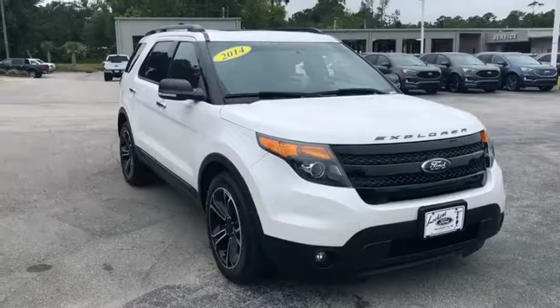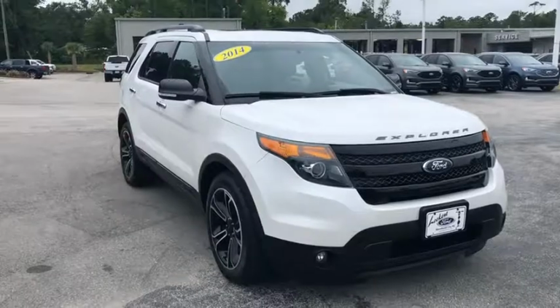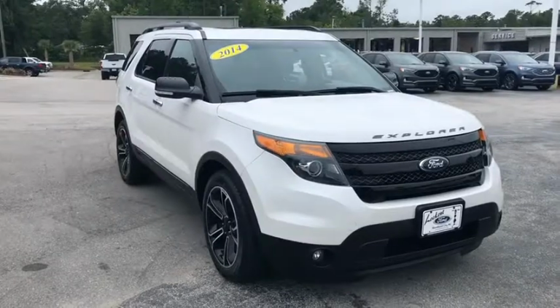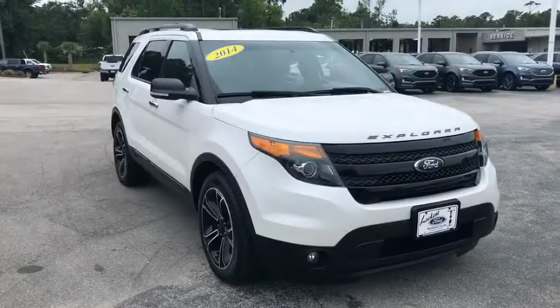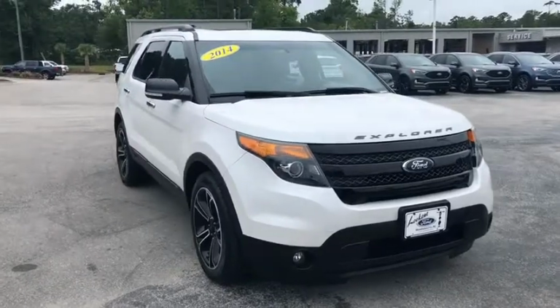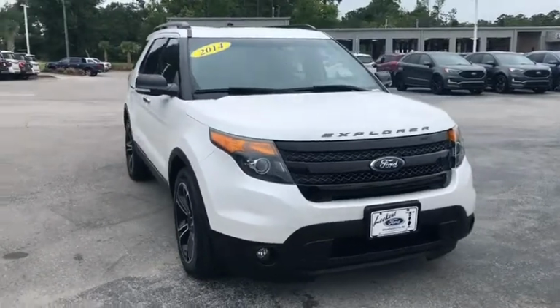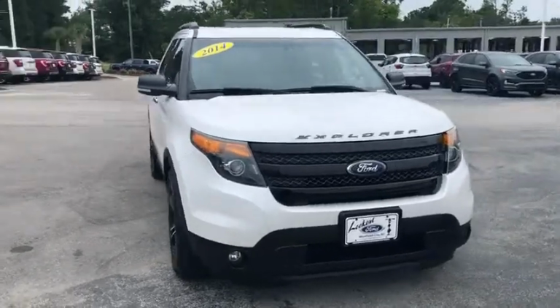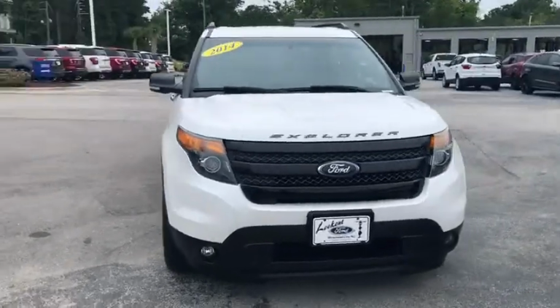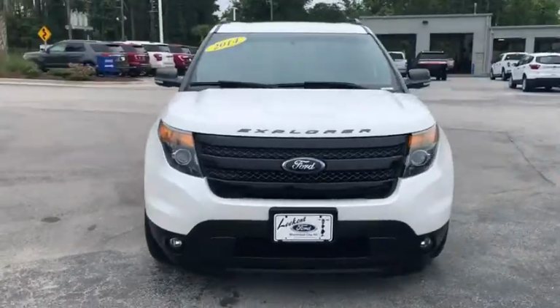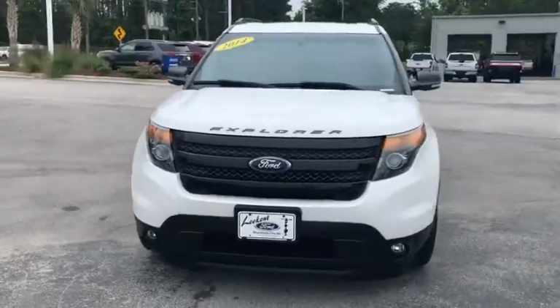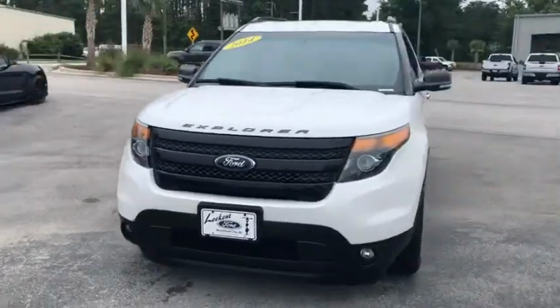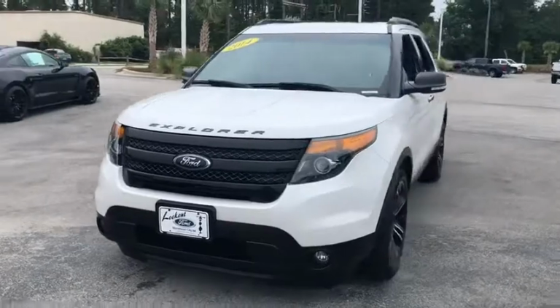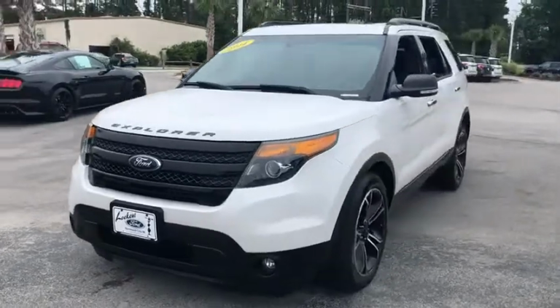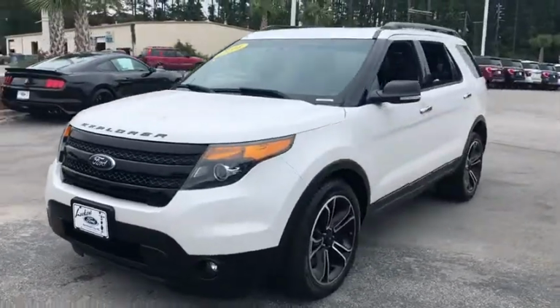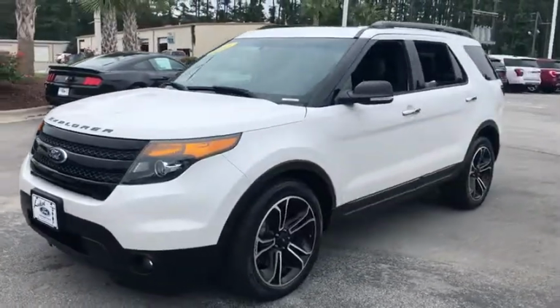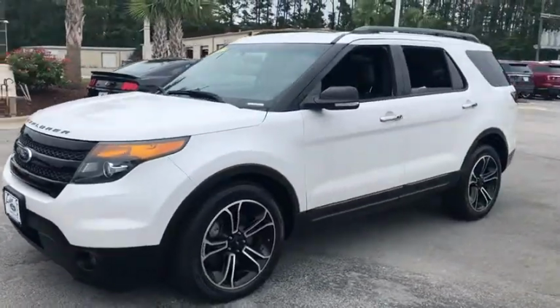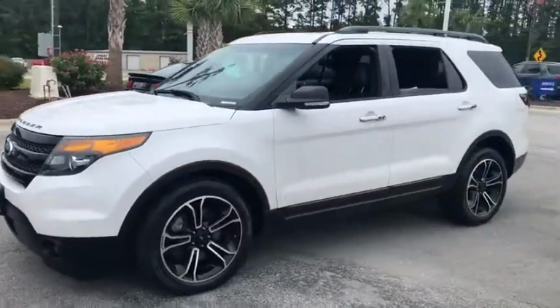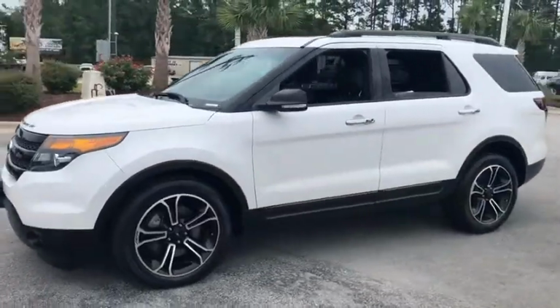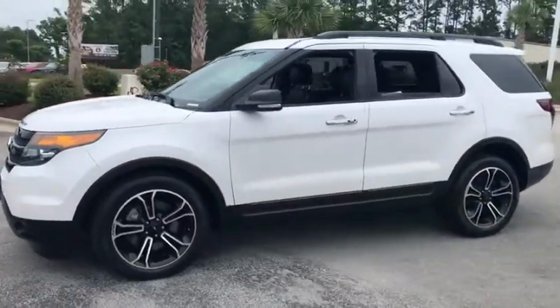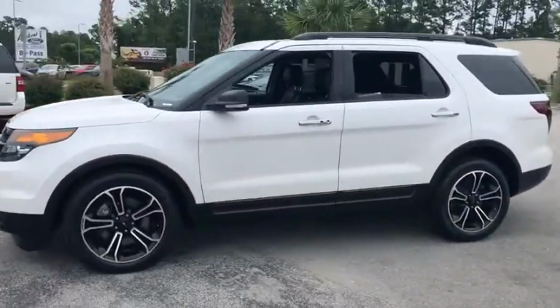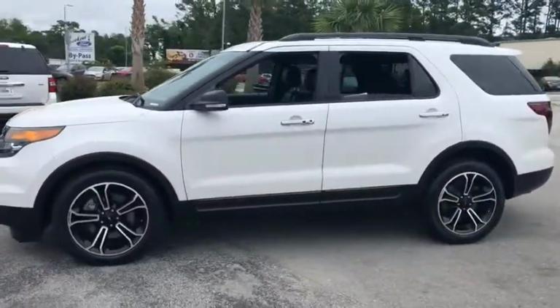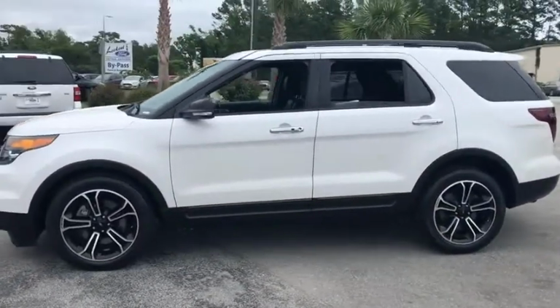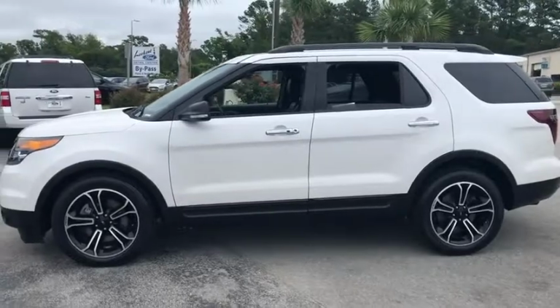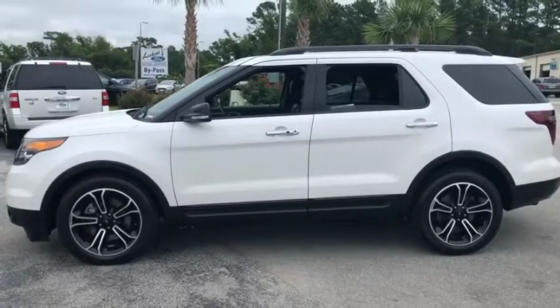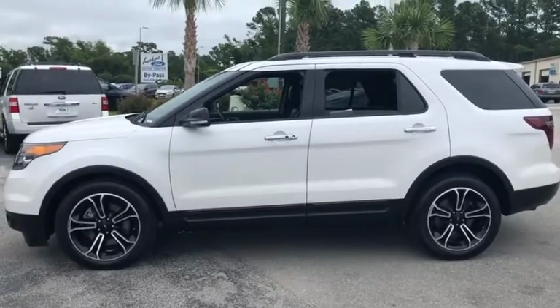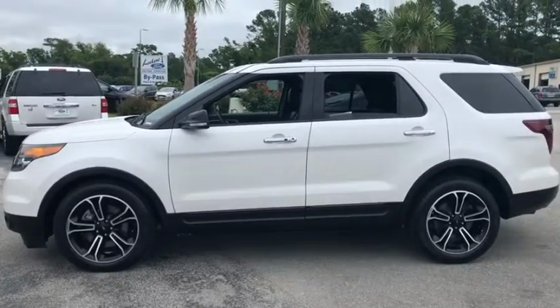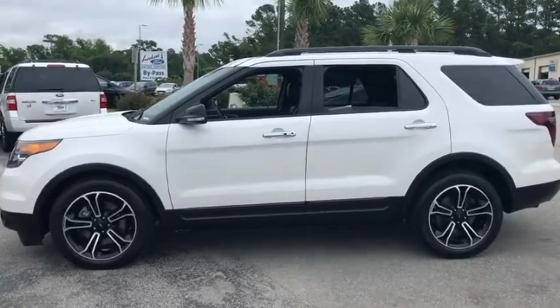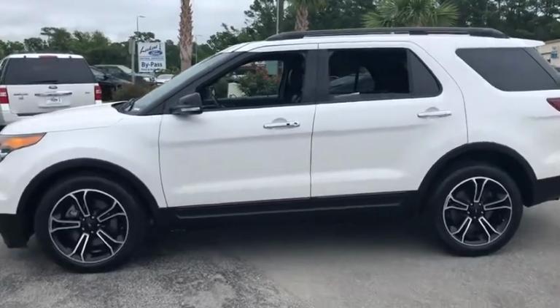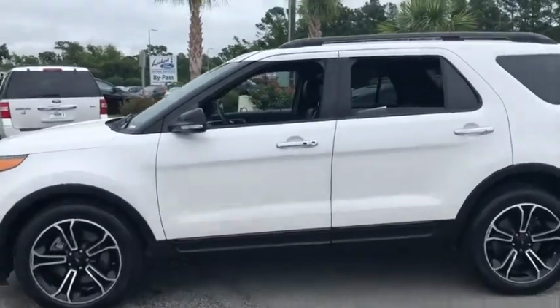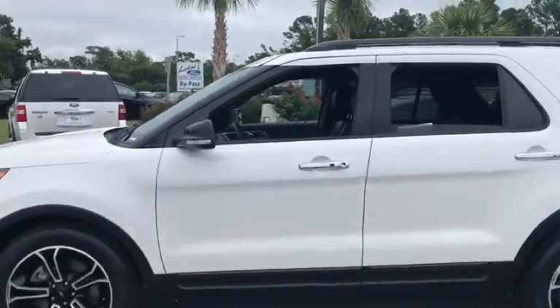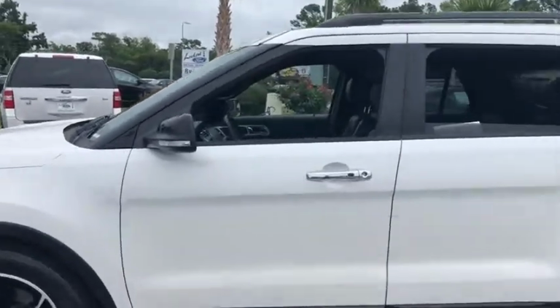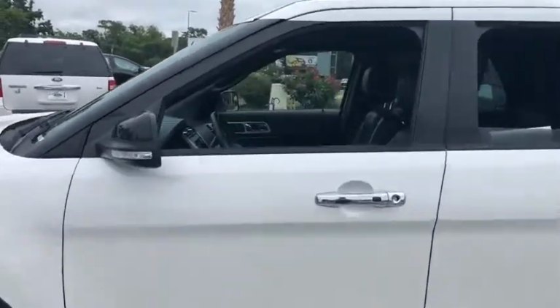Take a ride in the 2014 Ford Explorer. You've got a lot of capabilities to call on in a Ford Explorer. Don't underestimate your choices. This vehicle has less than 60,000 miles. Here are some of this vehicle's great options.